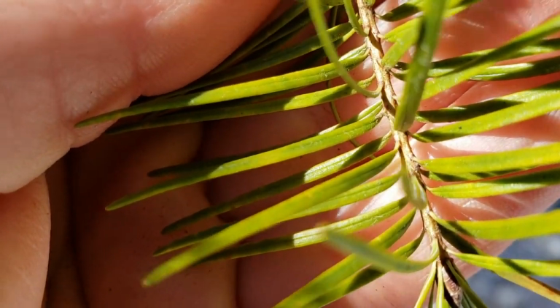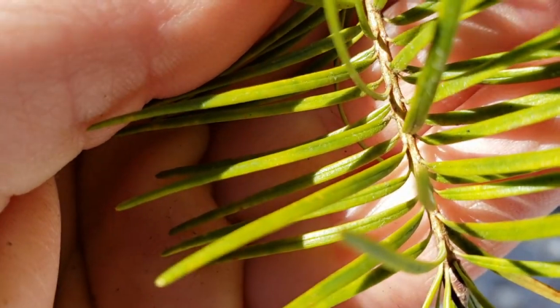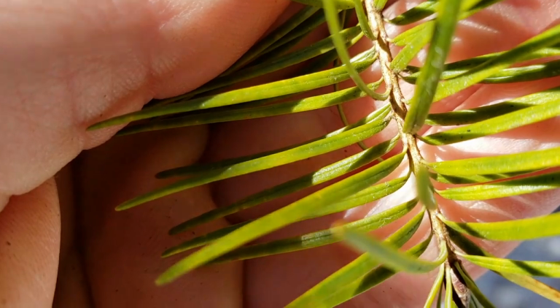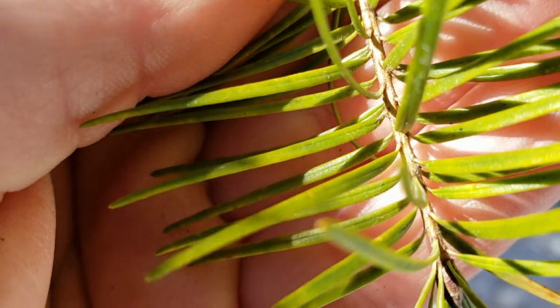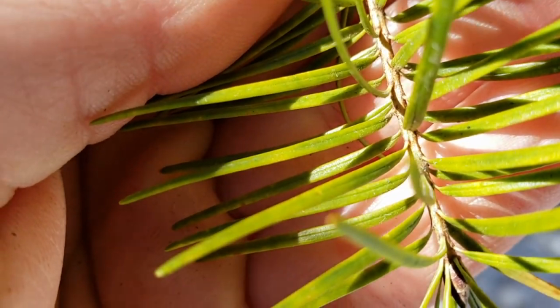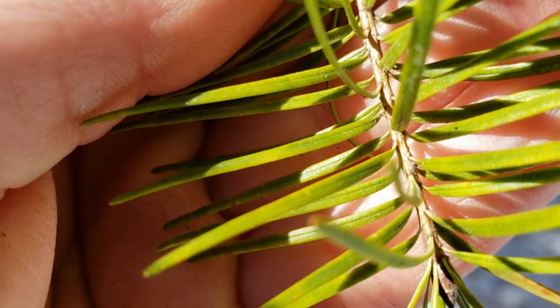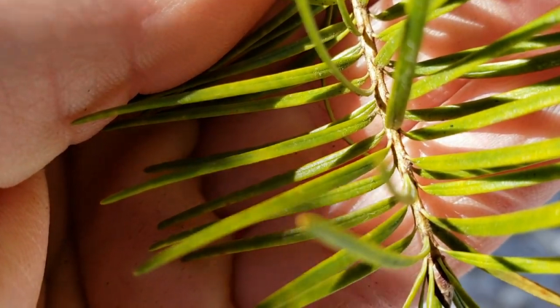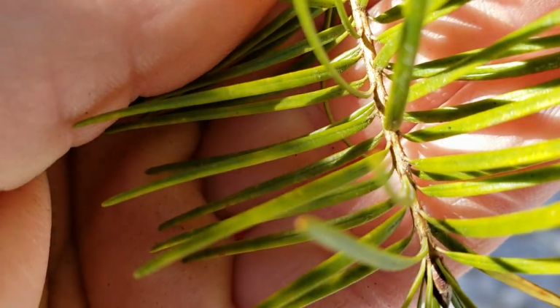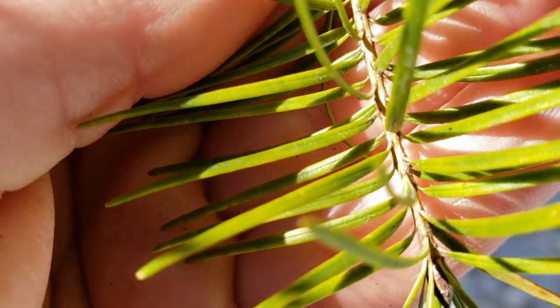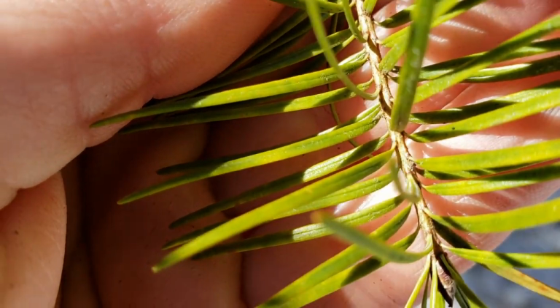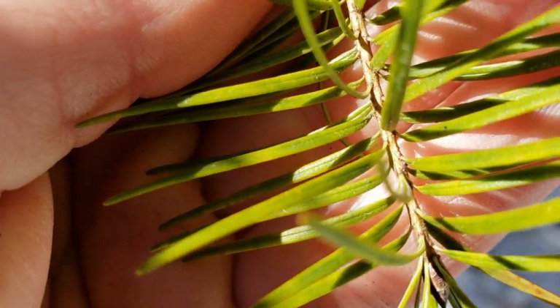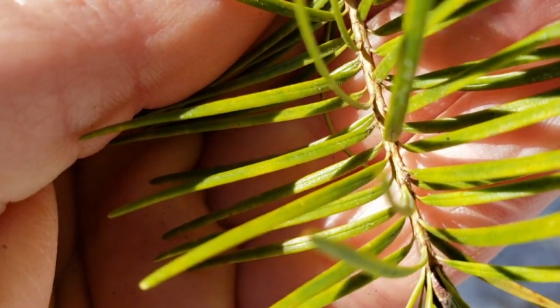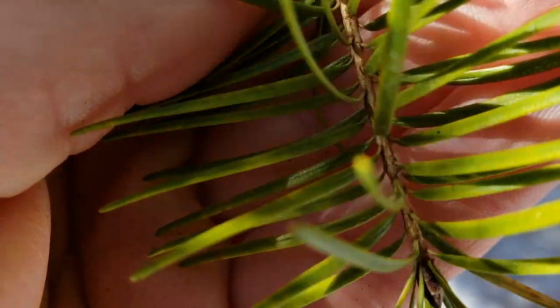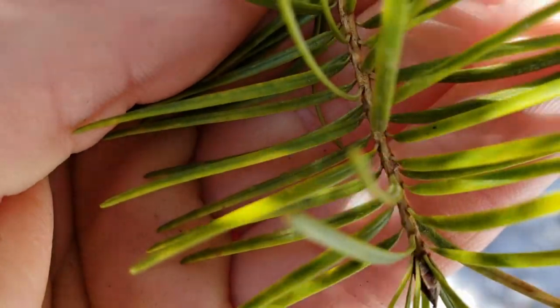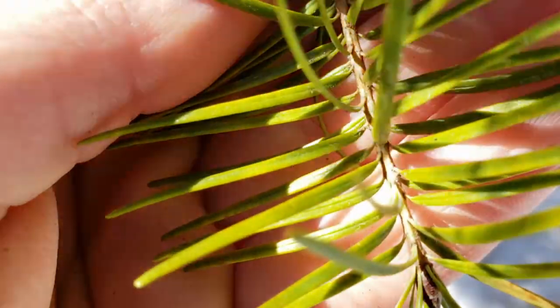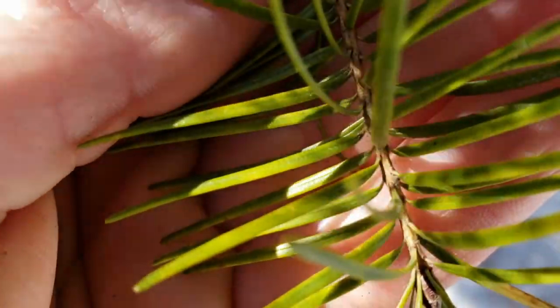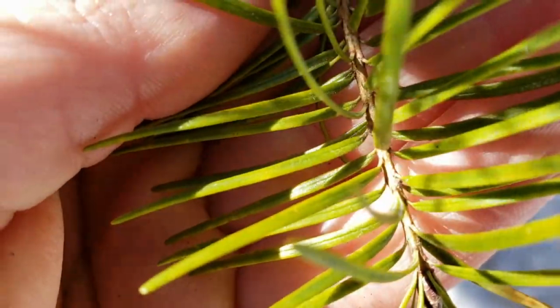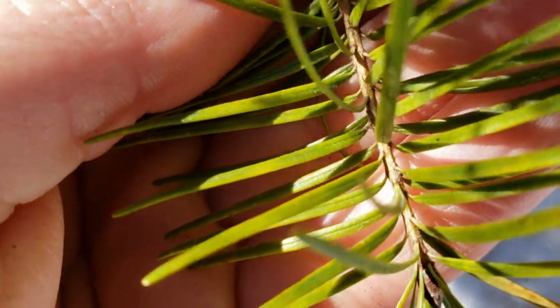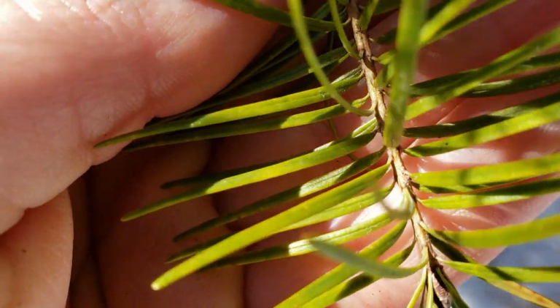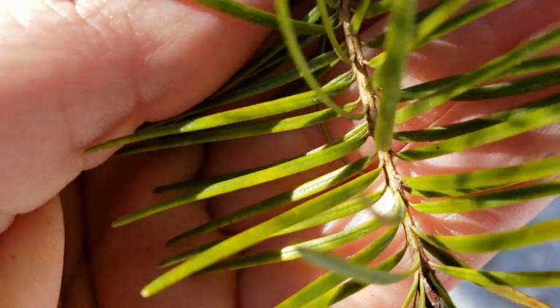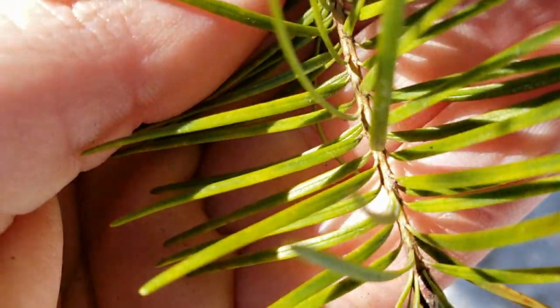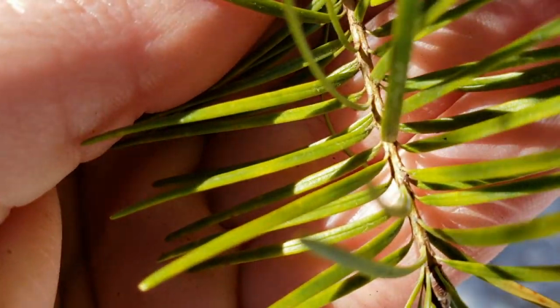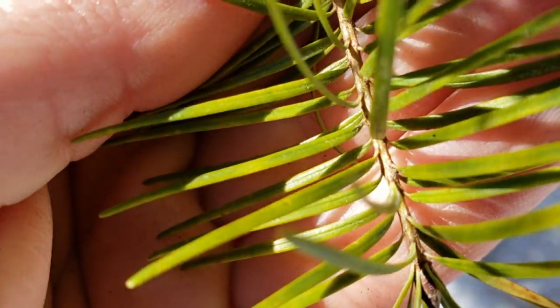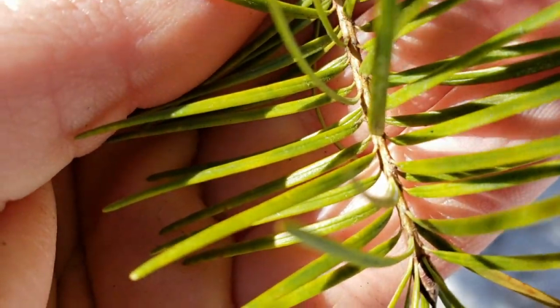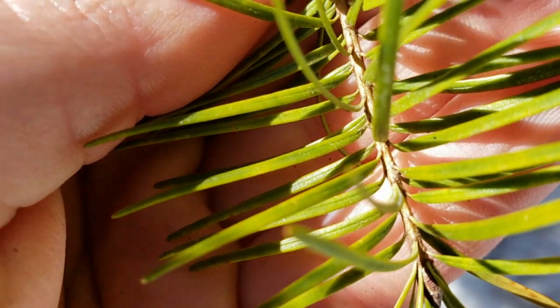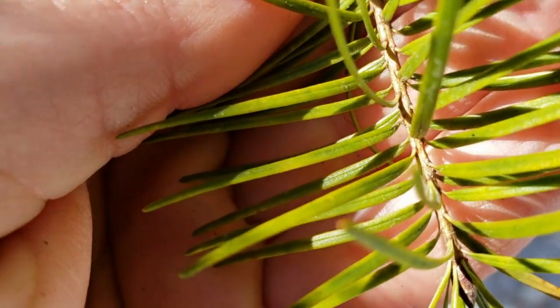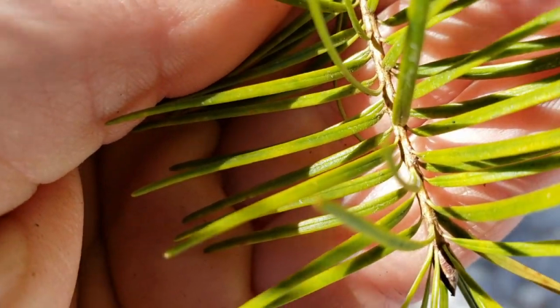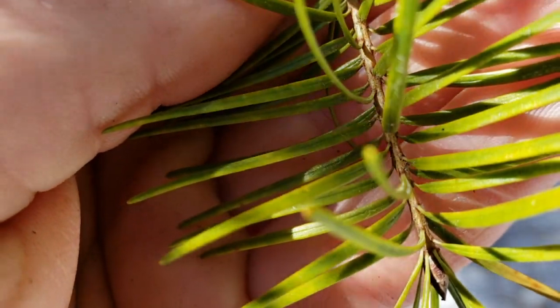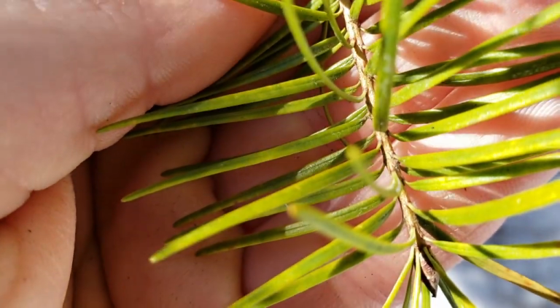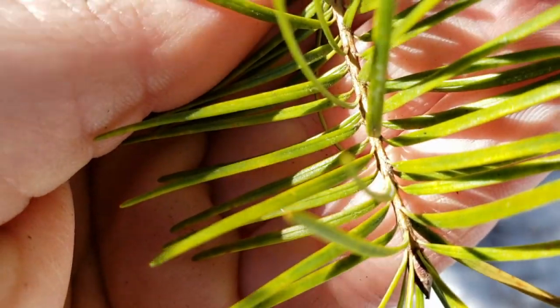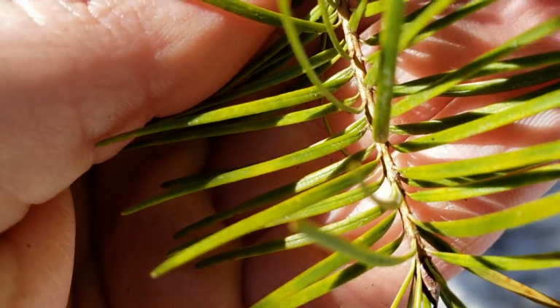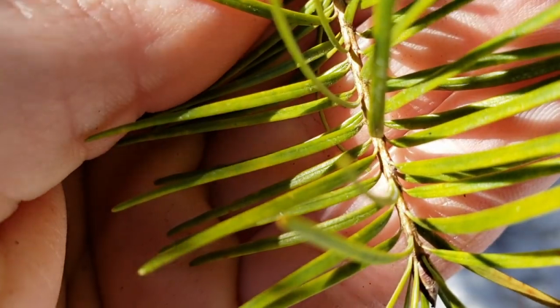It's a thin green connection, which you can see on a couple of needles here. The fir has a connection that ends very abruptly — it looks like, if you look real close, the needle is suction-cupped to the brown bark. Not a Douglas fir — Douglas fir is a completely different genus.